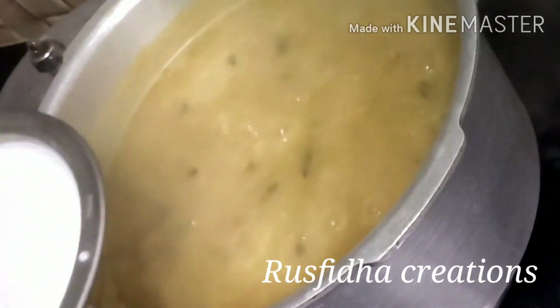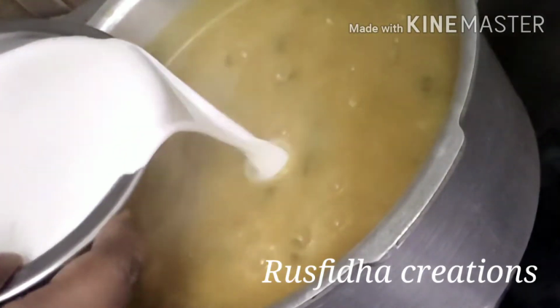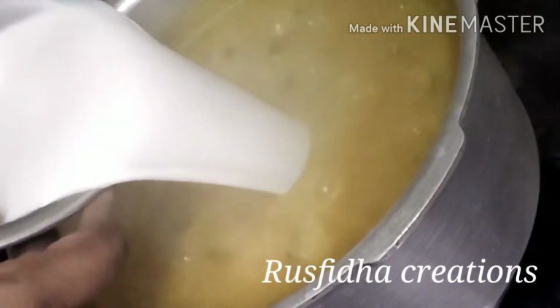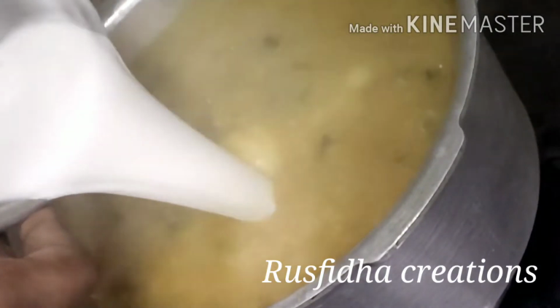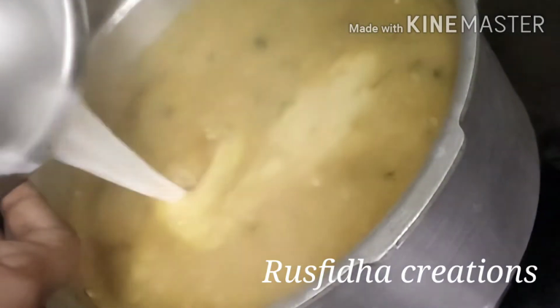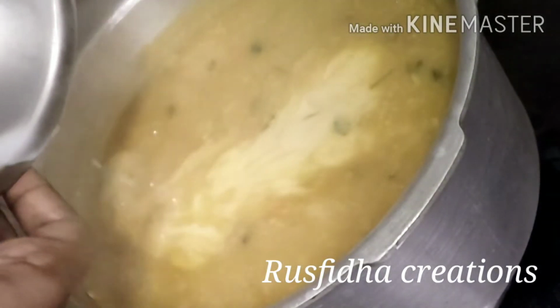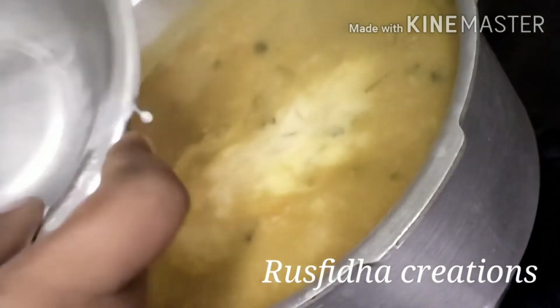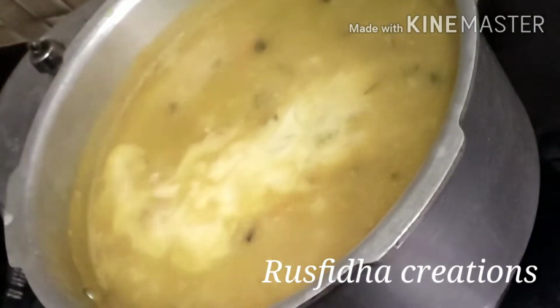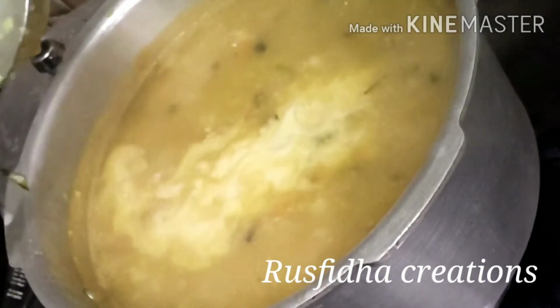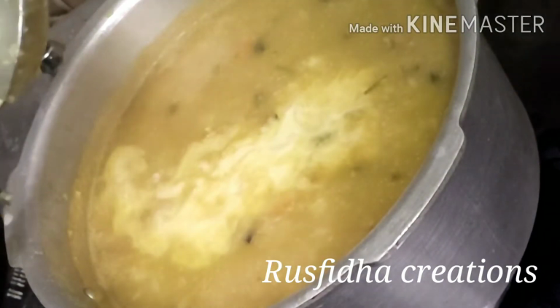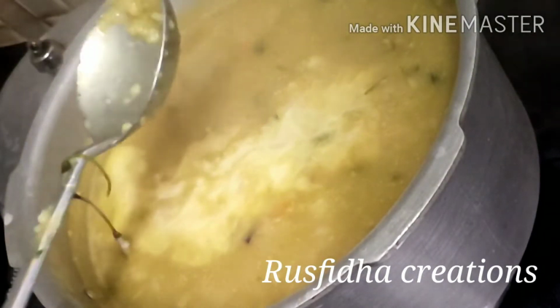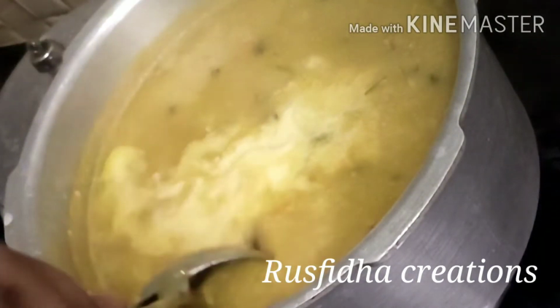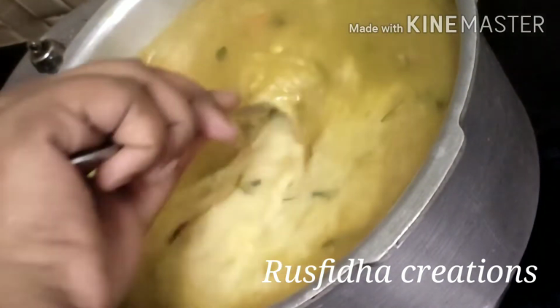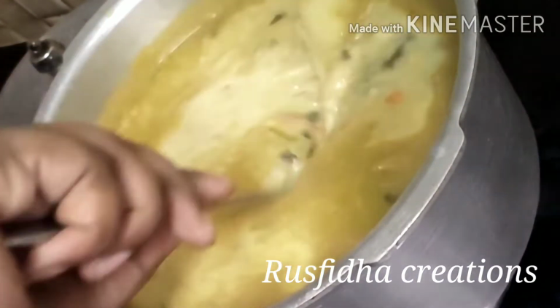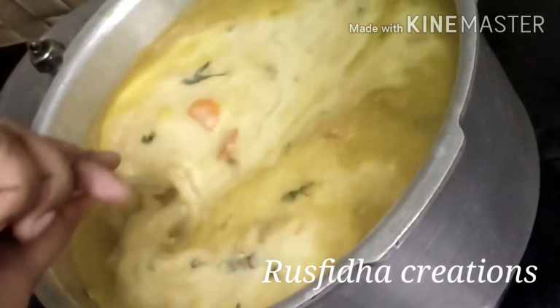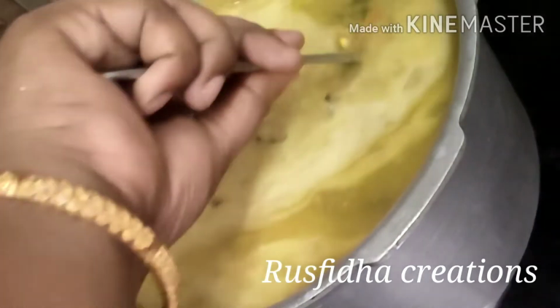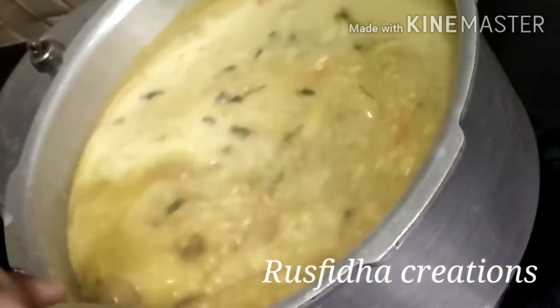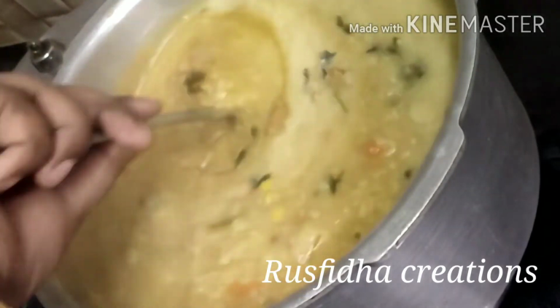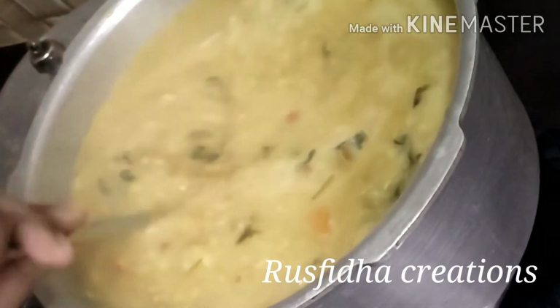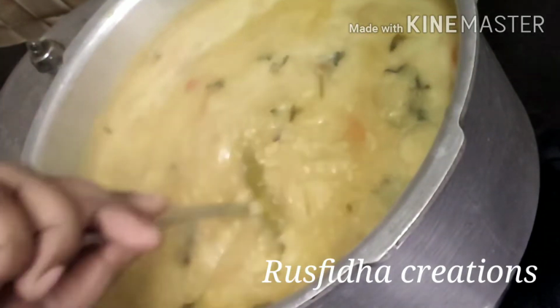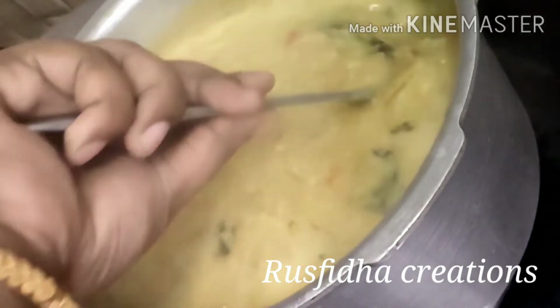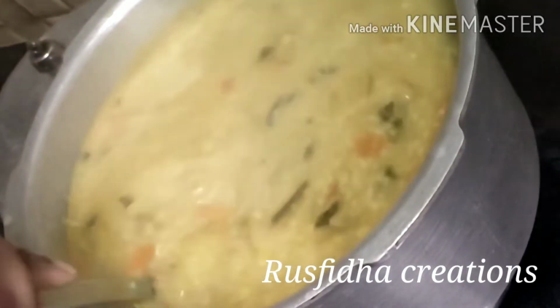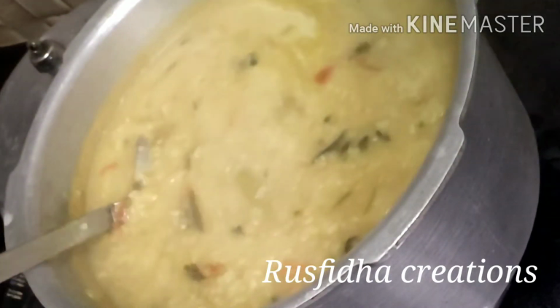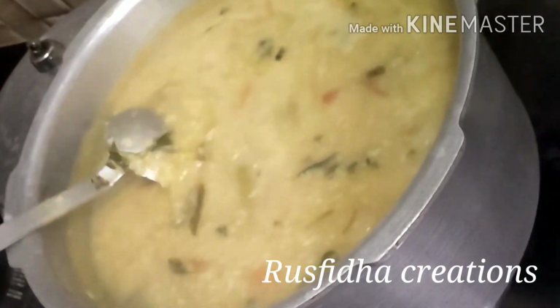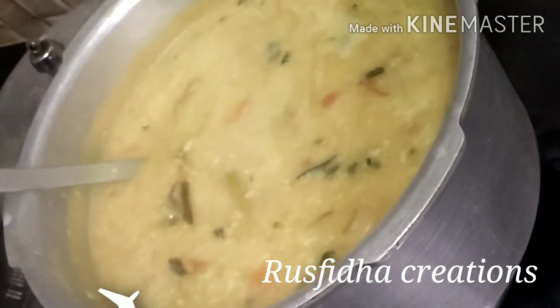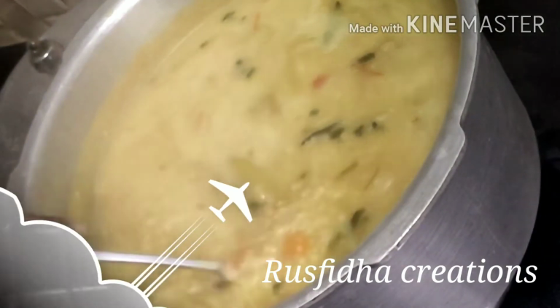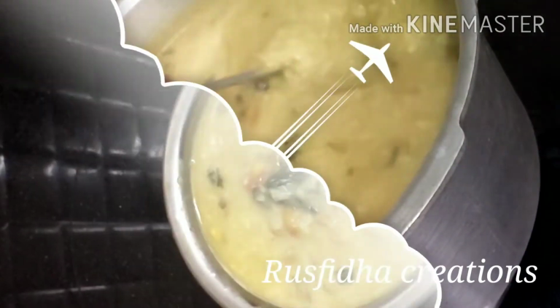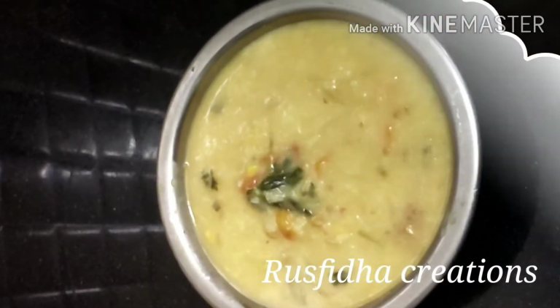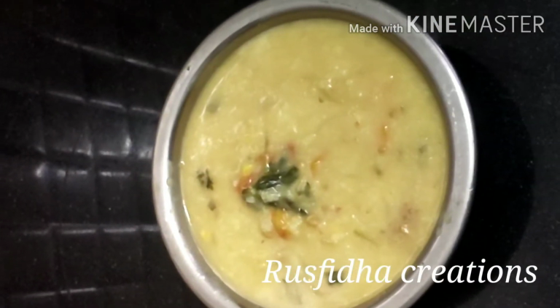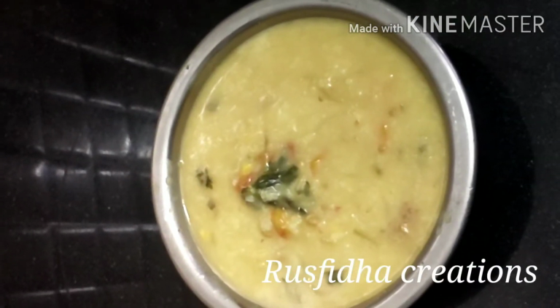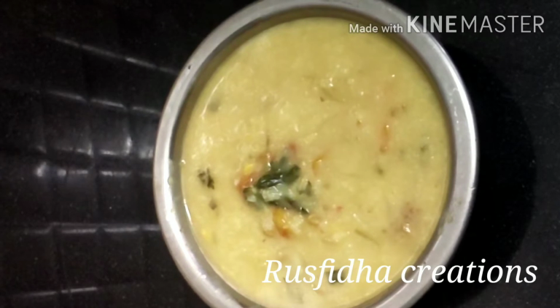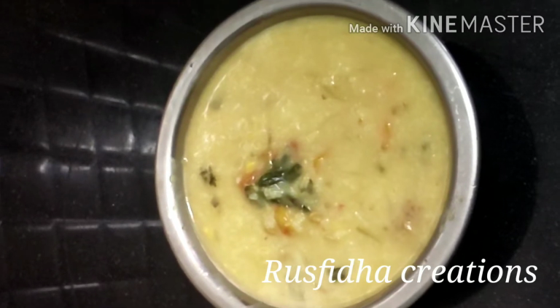Put a sheet on a plate. You can add another sheet on top. We are ready.